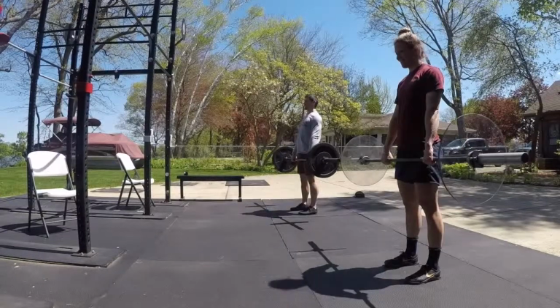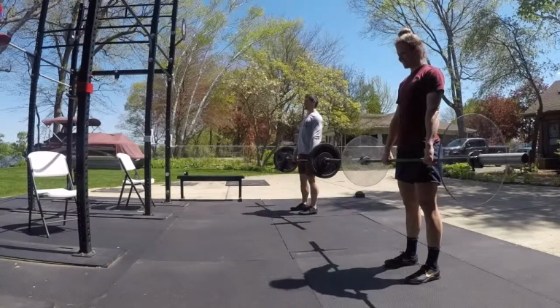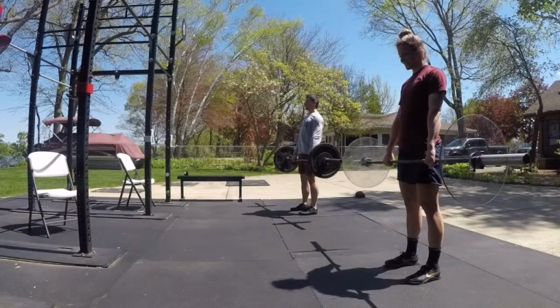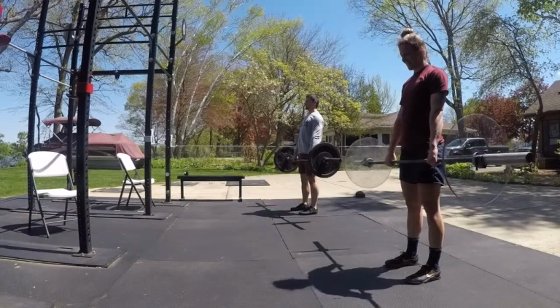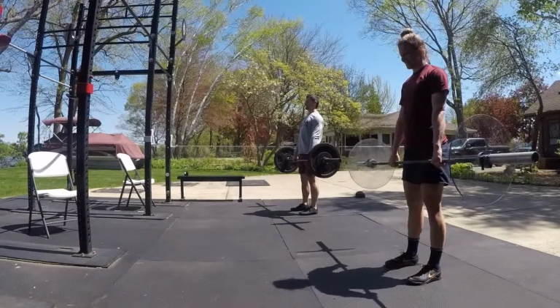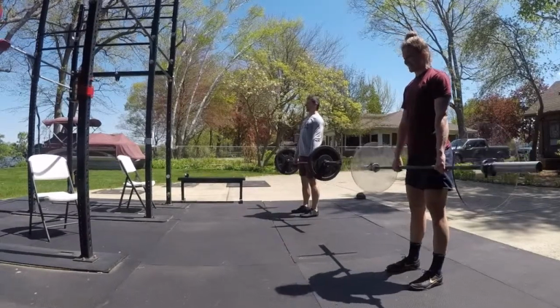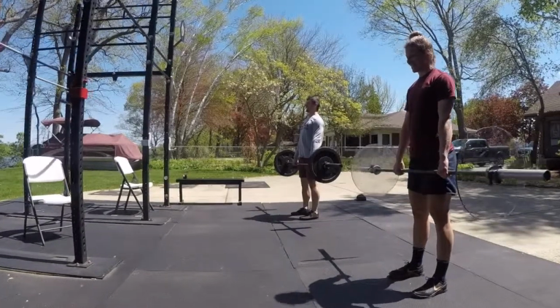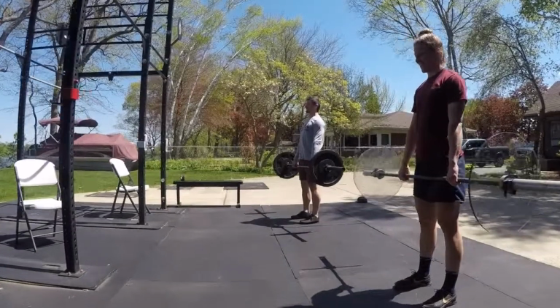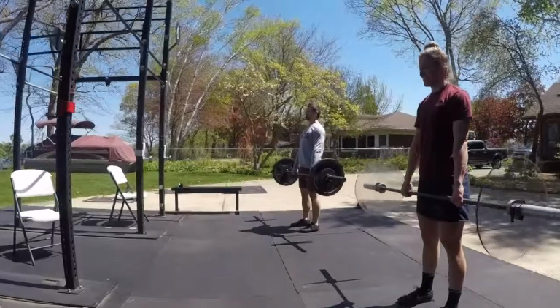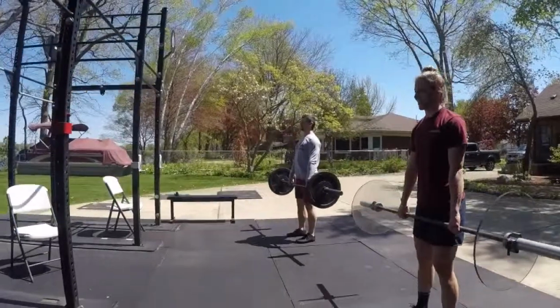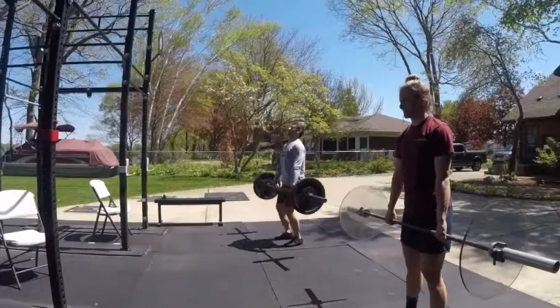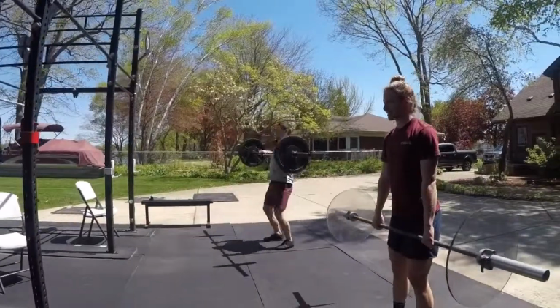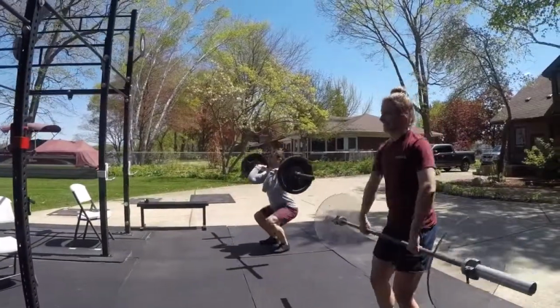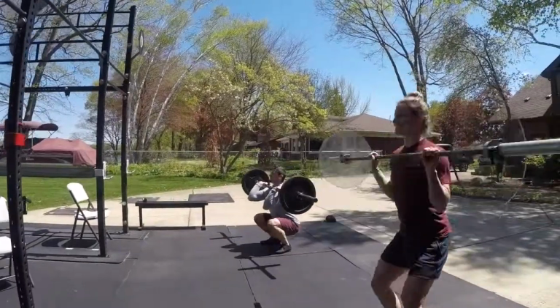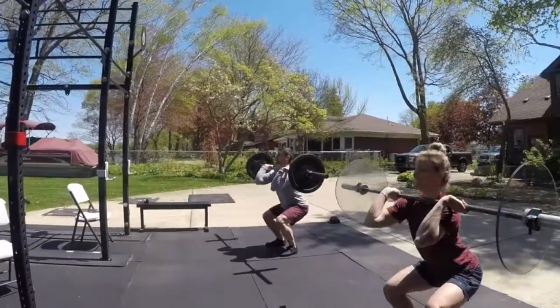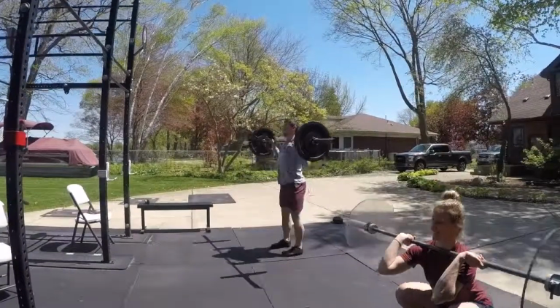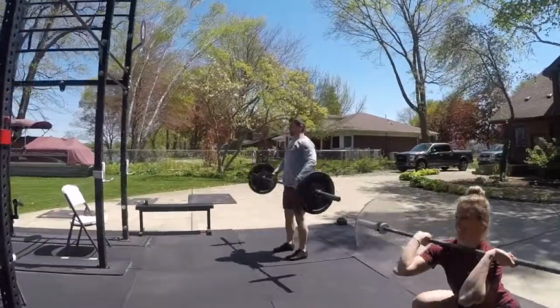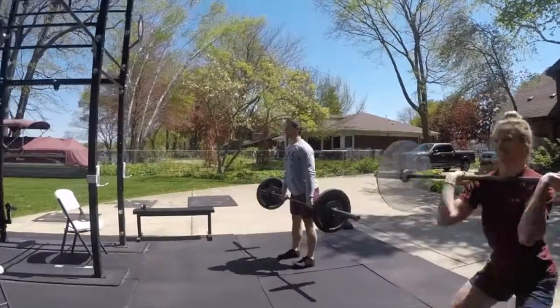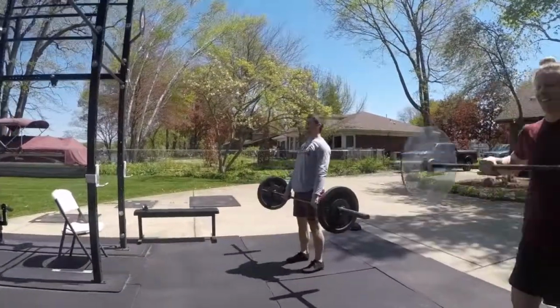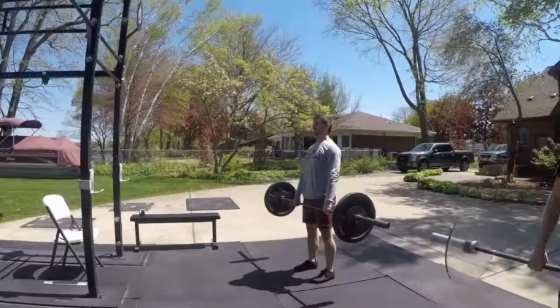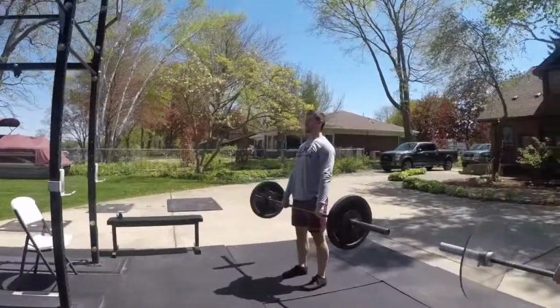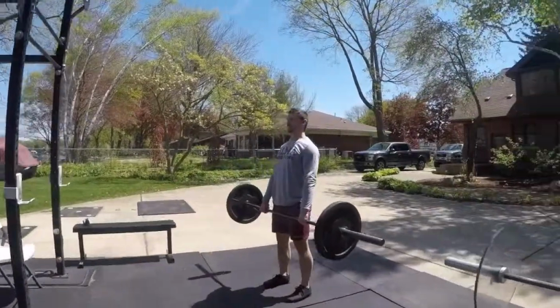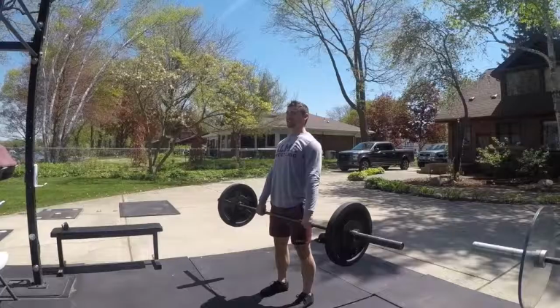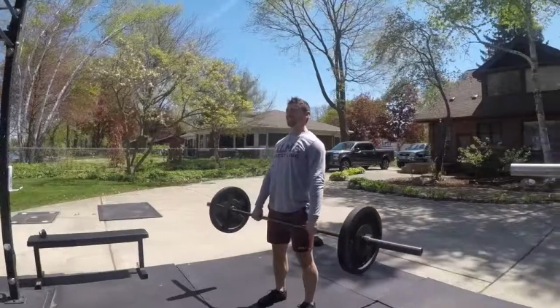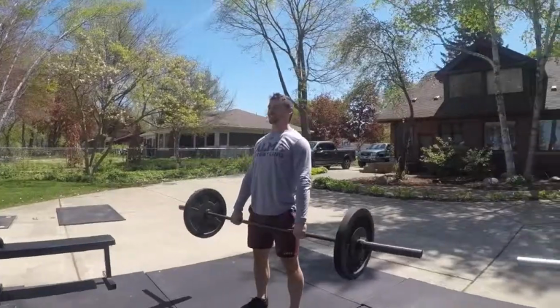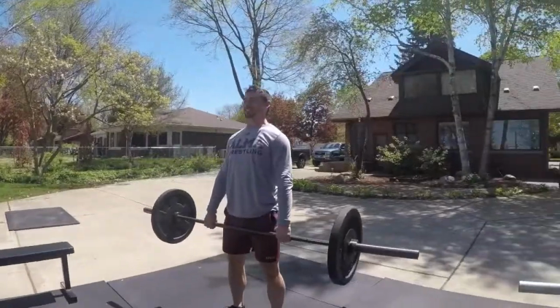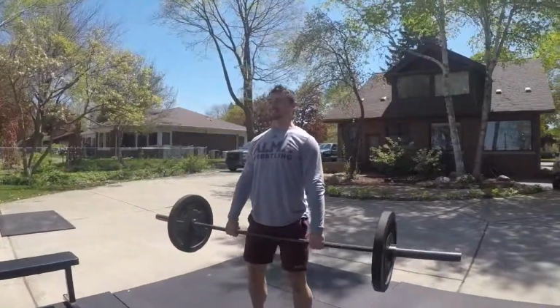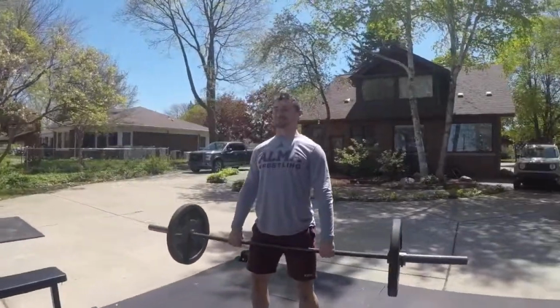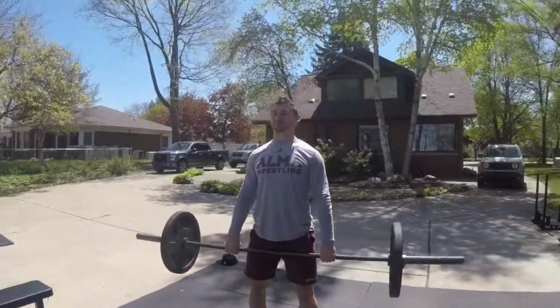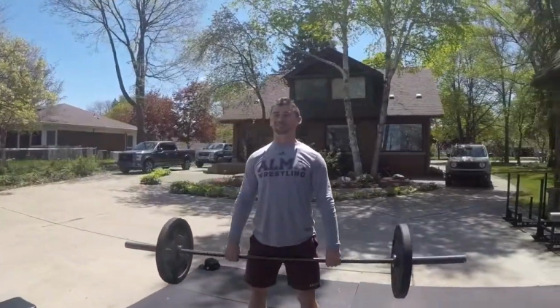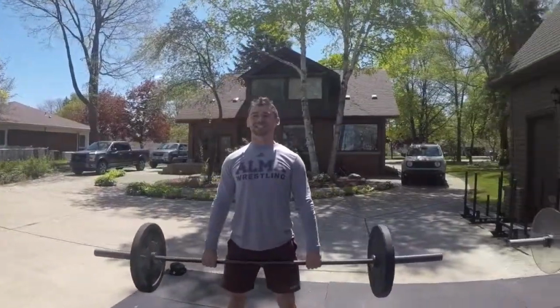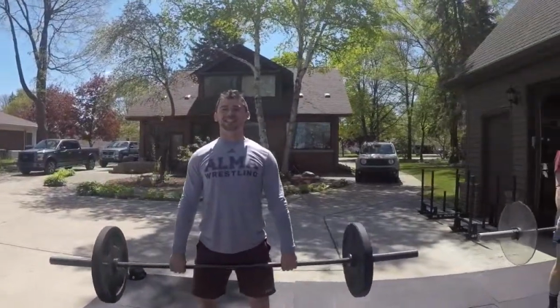Next move is a high hang clean. High hang clean. Go. Two reps. Did you pick the bar up or did you drop your body underneath it, Fletch? Yeah, don't do that.